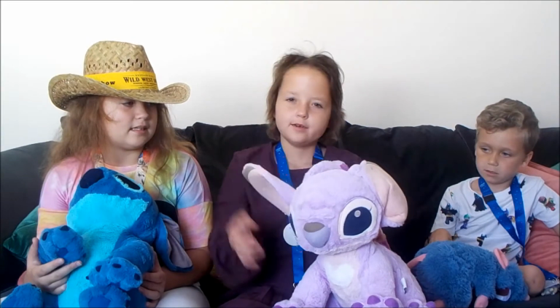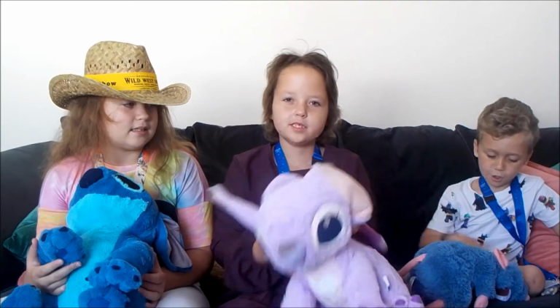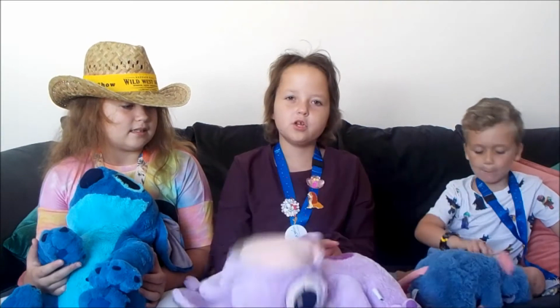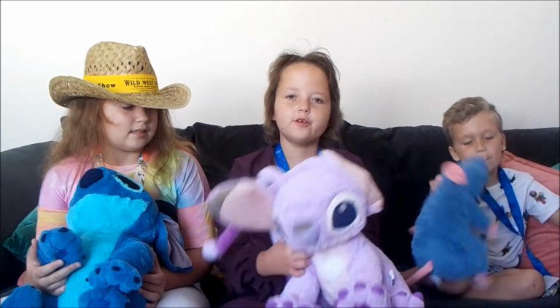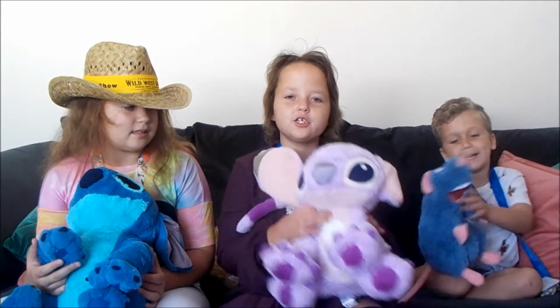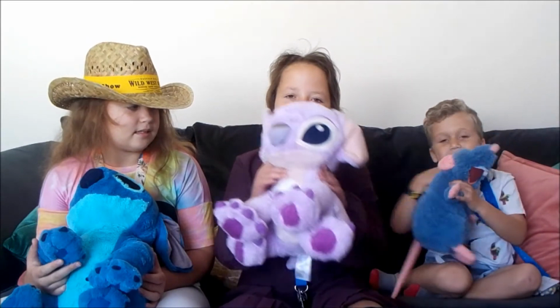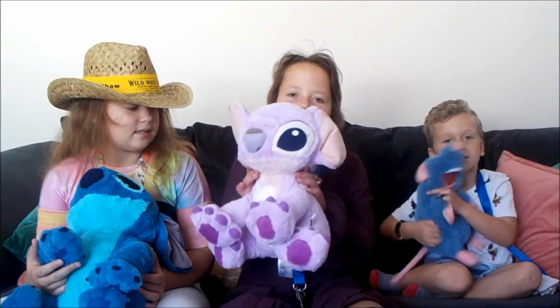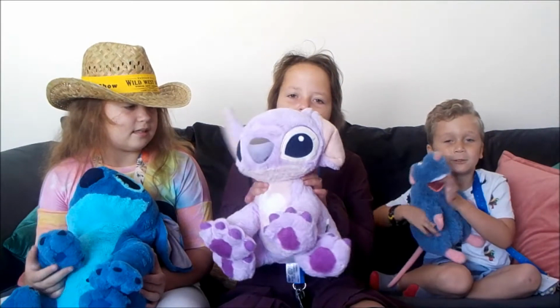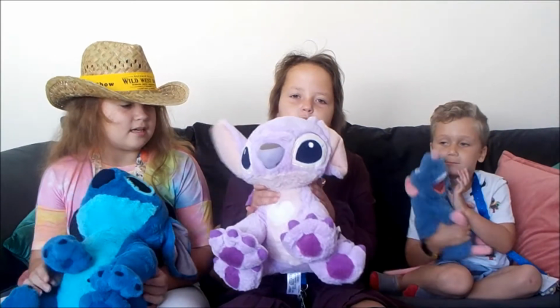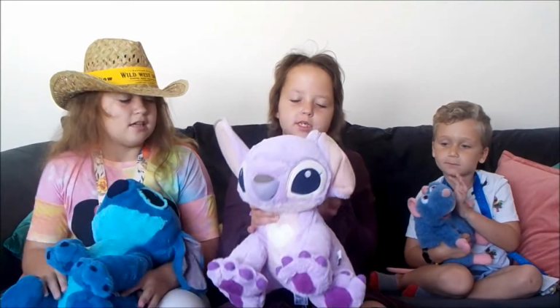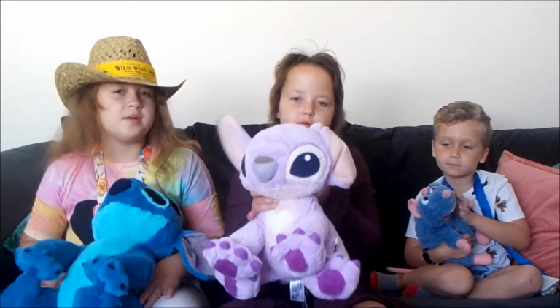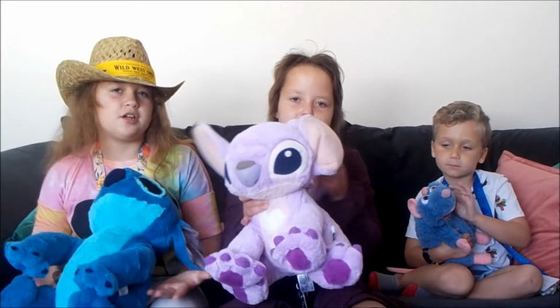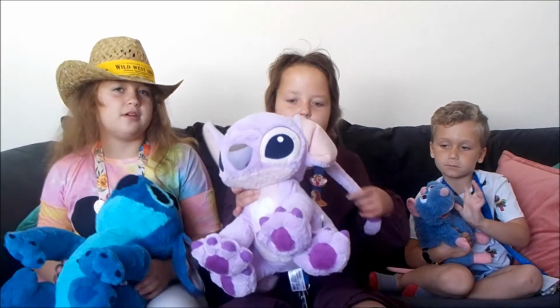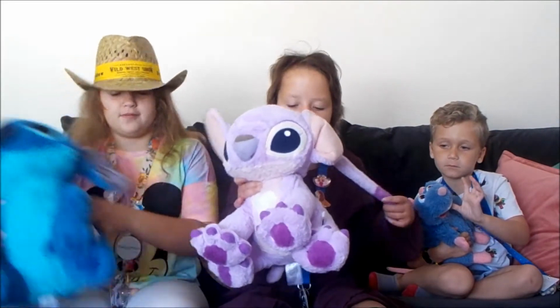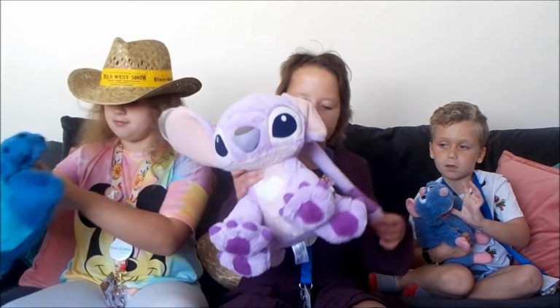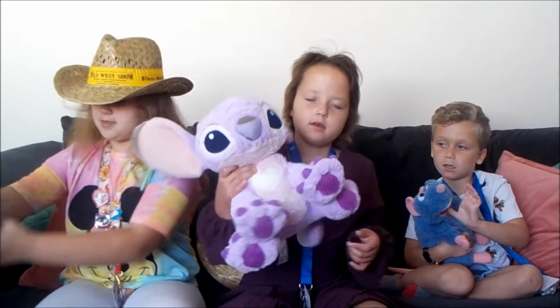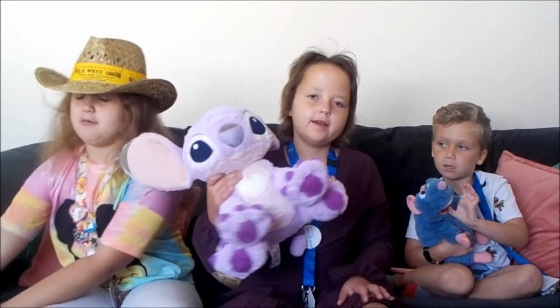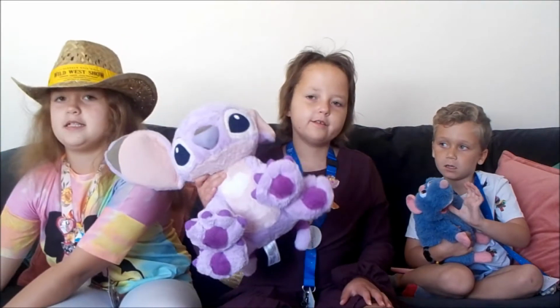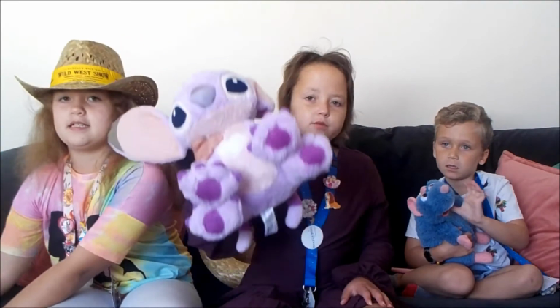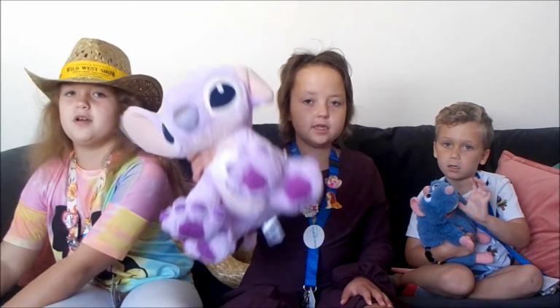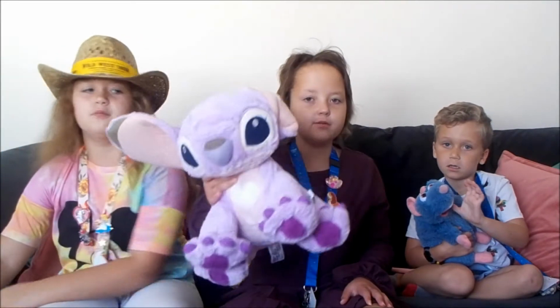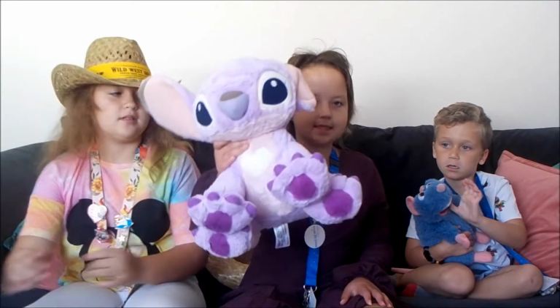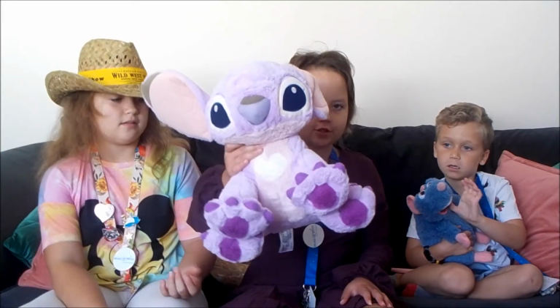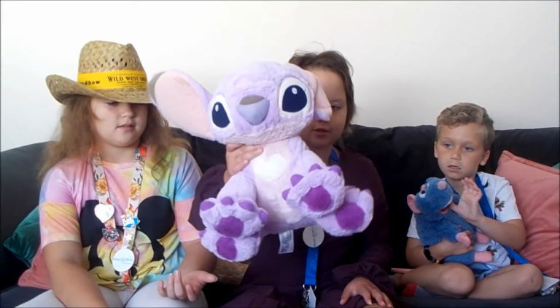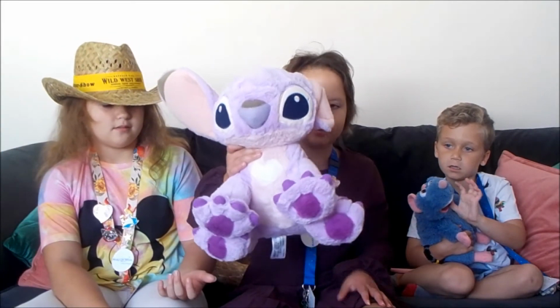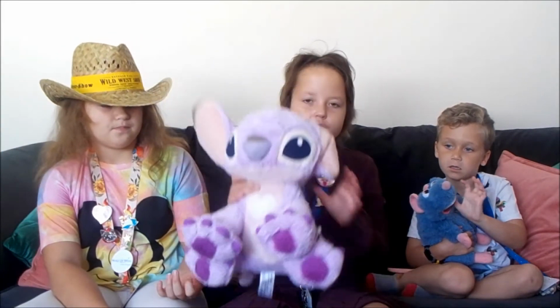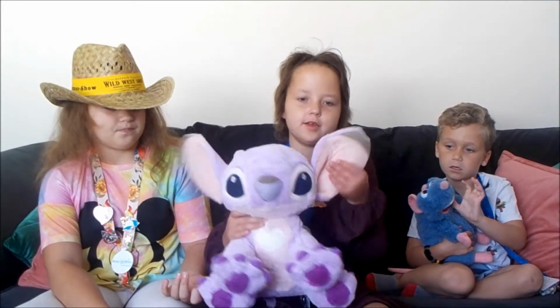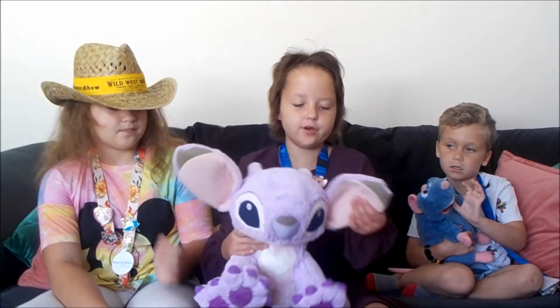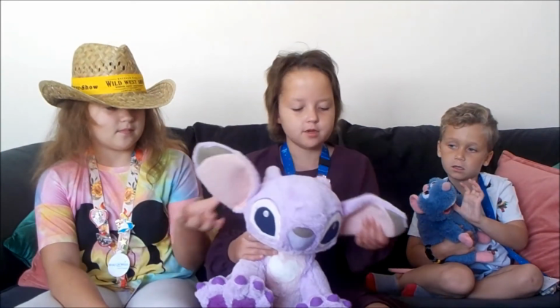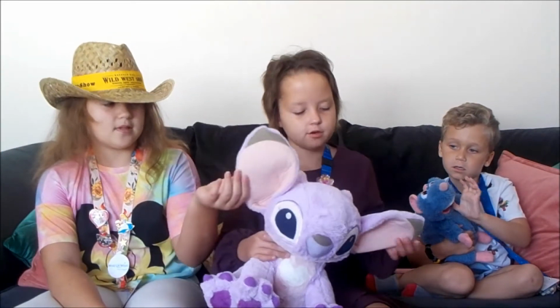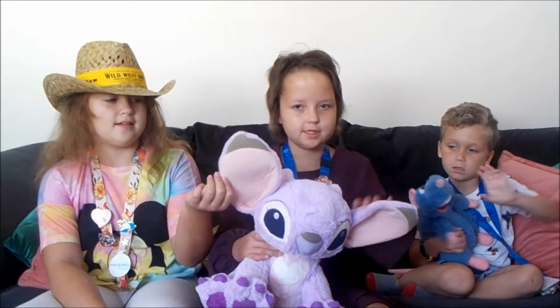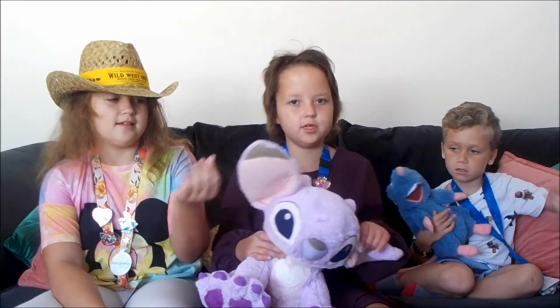I've got this one — it's a girl's Stitch and her name is Angel. Comment down below if you actually see her in the film, because we're not sure if she appears. The film's called Lilo & Stitch, so if you see her in the film, comment down below.